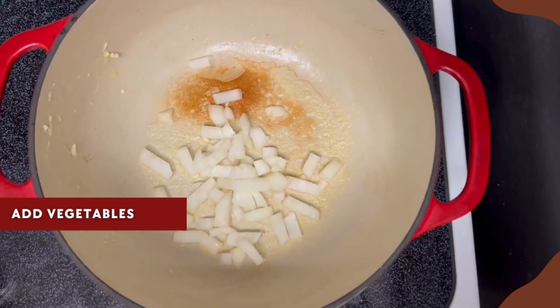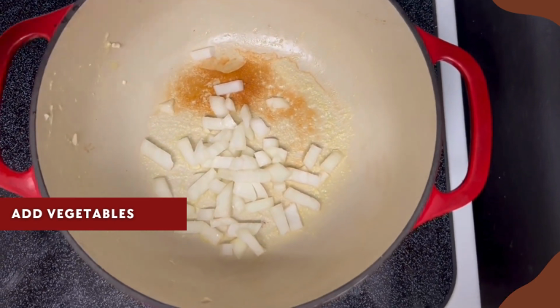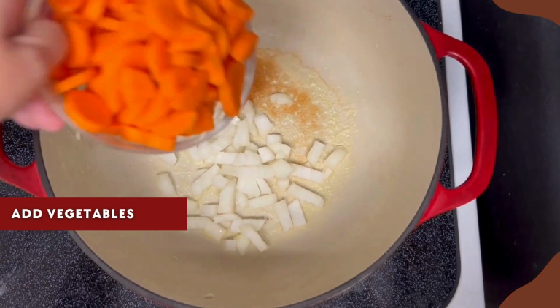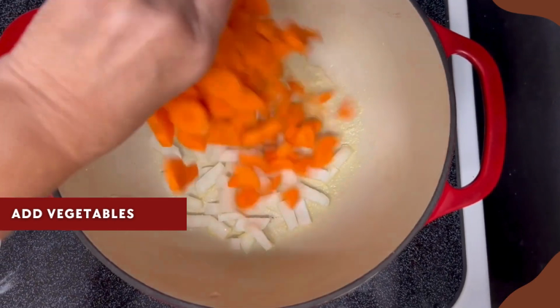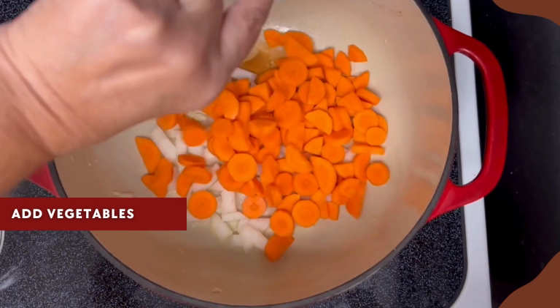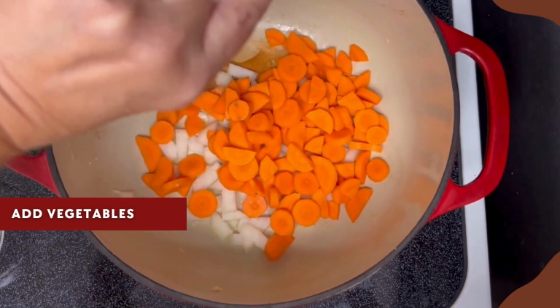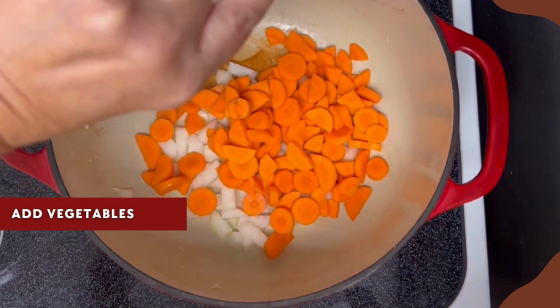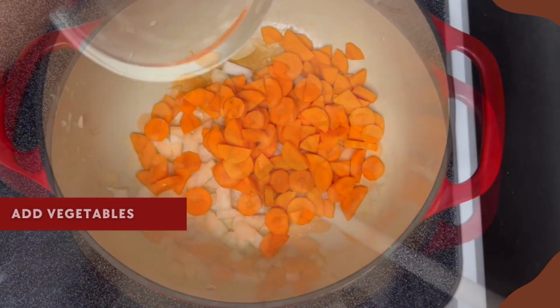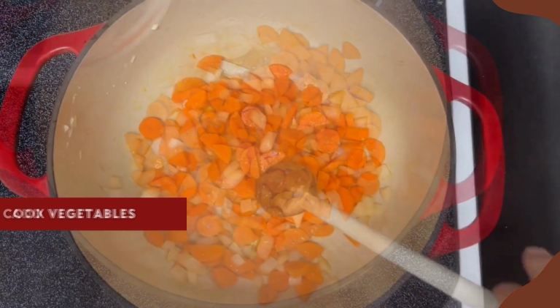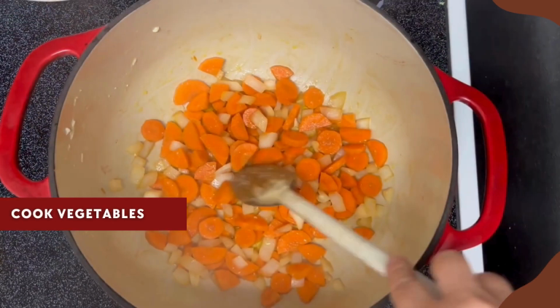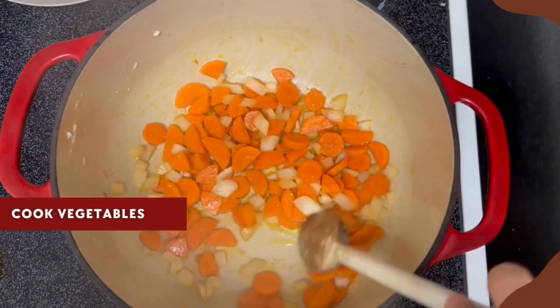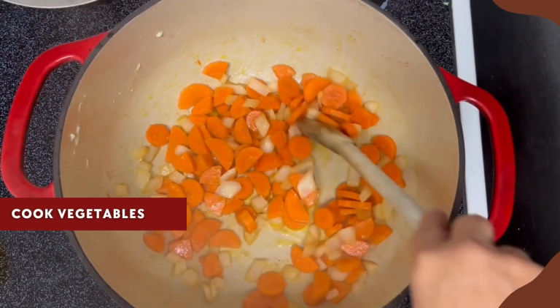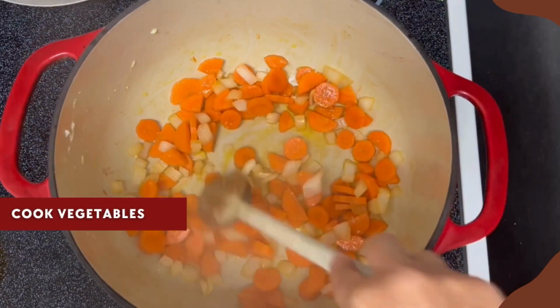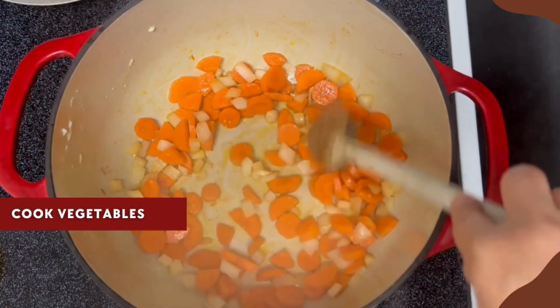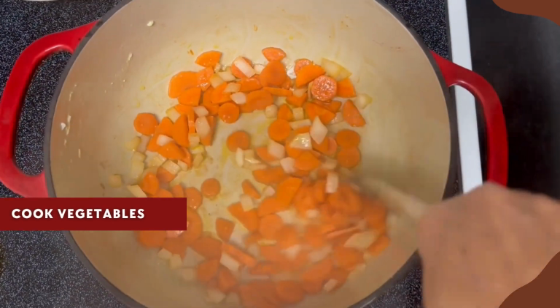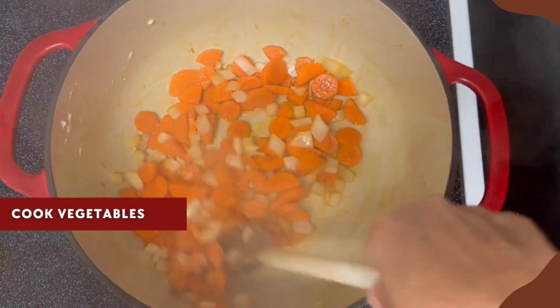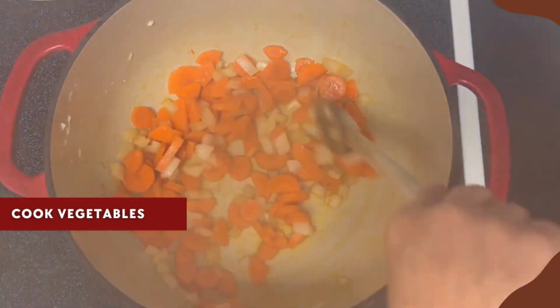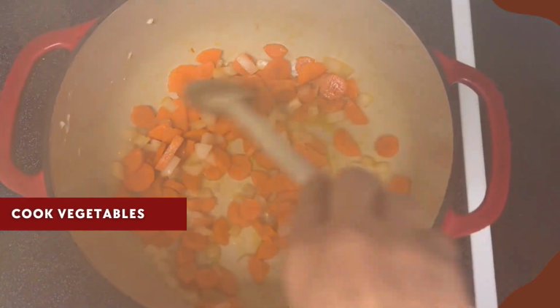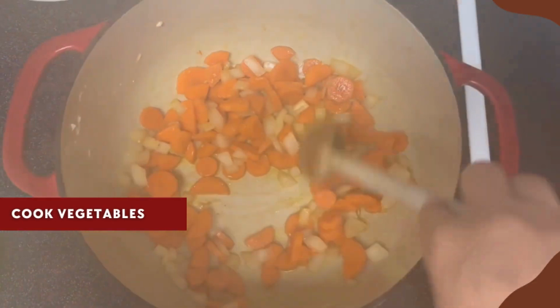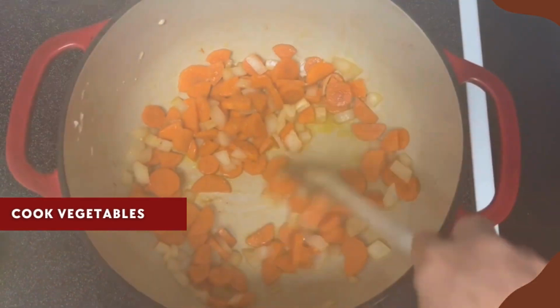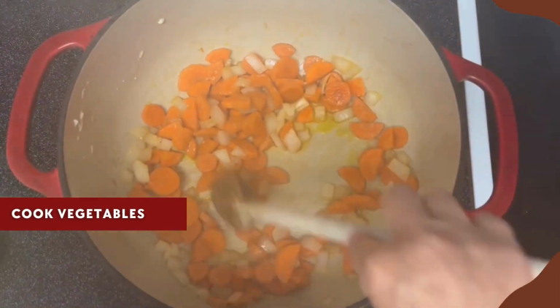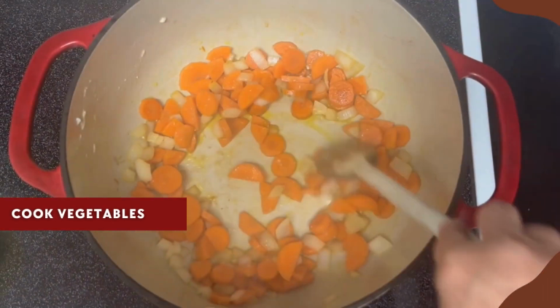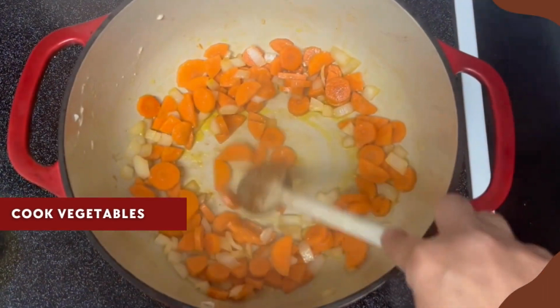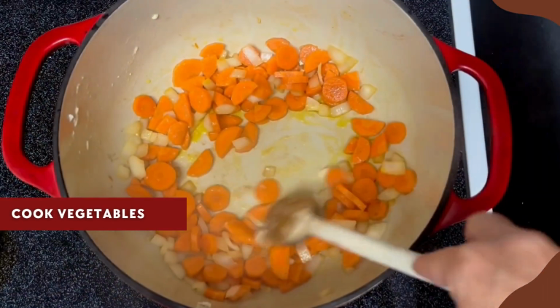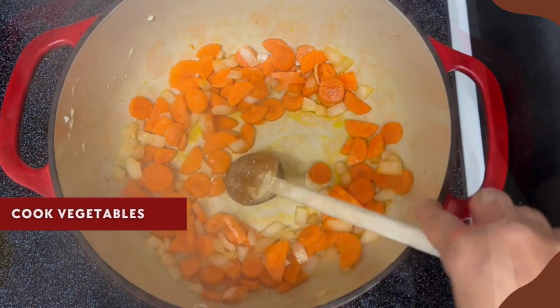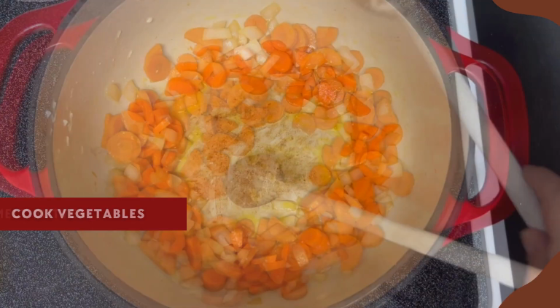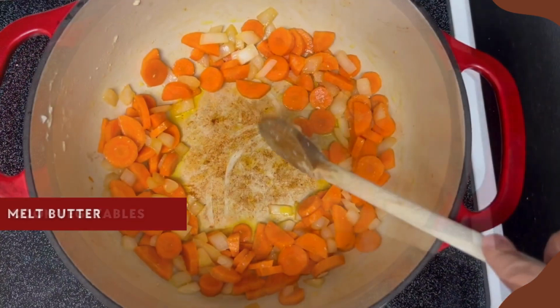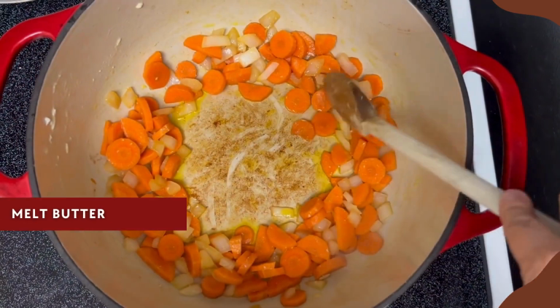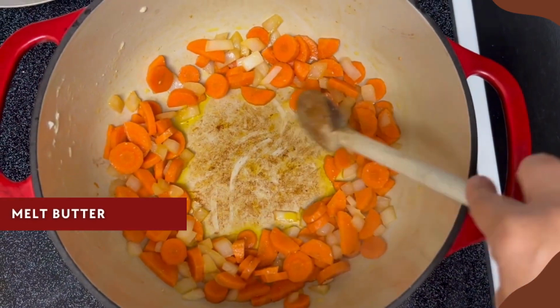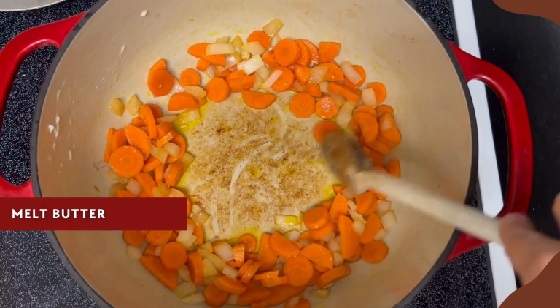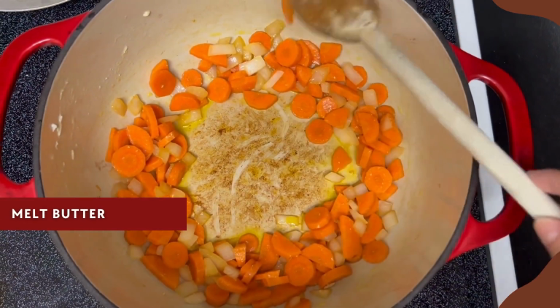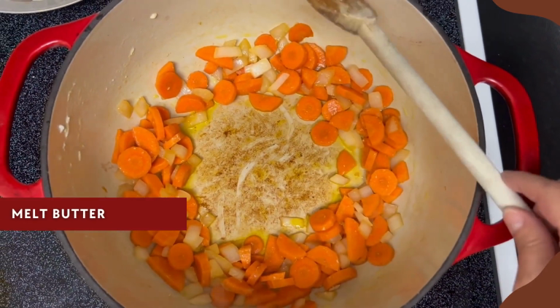Next we'll add the vegetables — the diced onion and the carrots. We'll cook those up for just a few minutes to get them softened. Once they're soft, we're going to create a well in the middle by pushing all the veggies to the side.